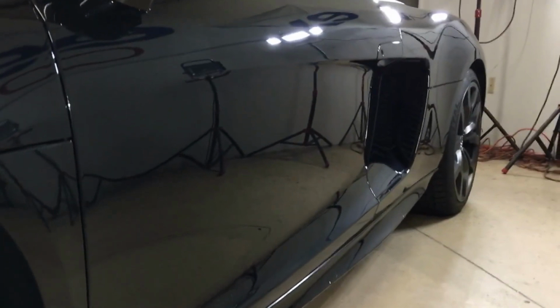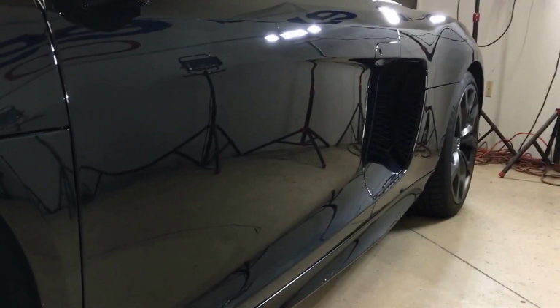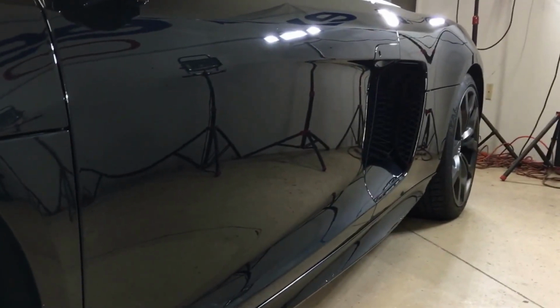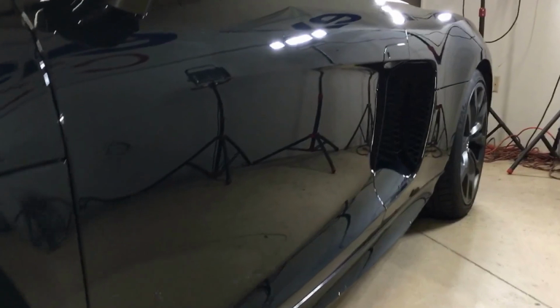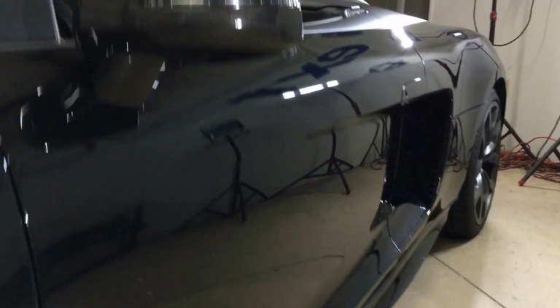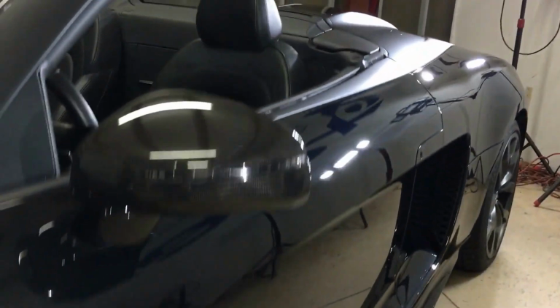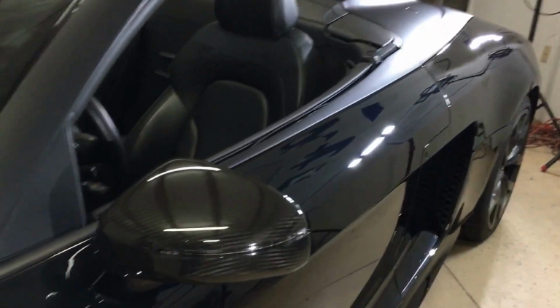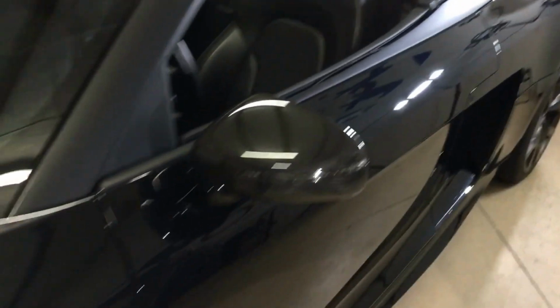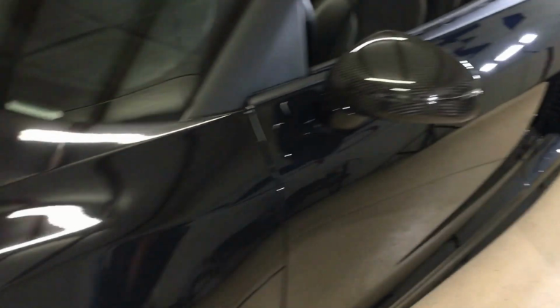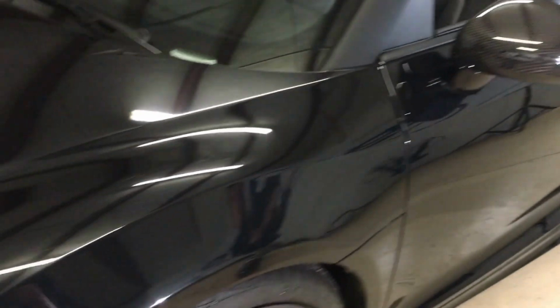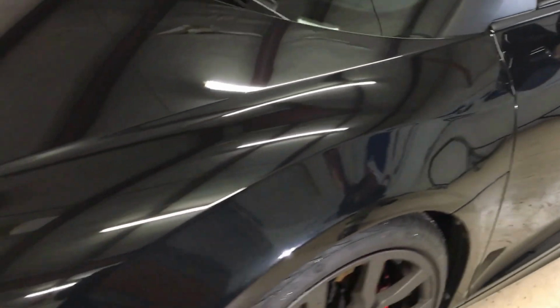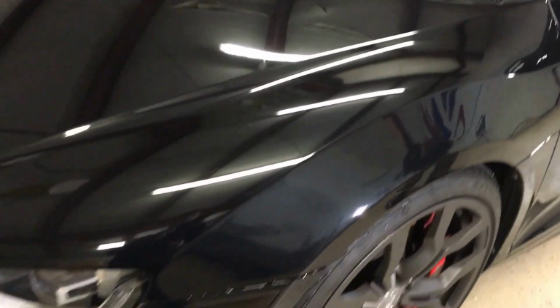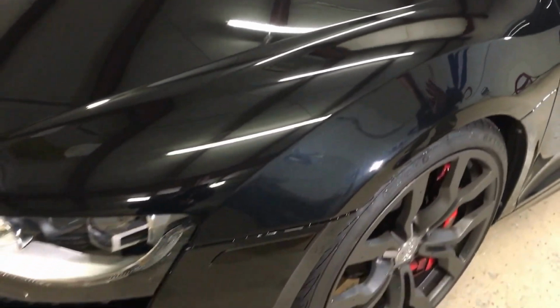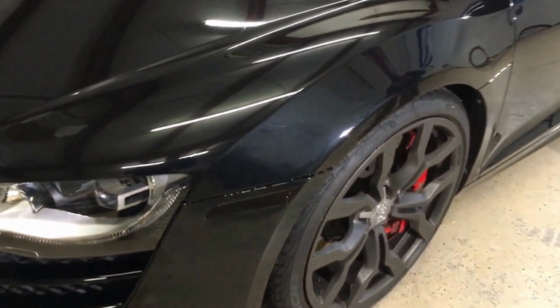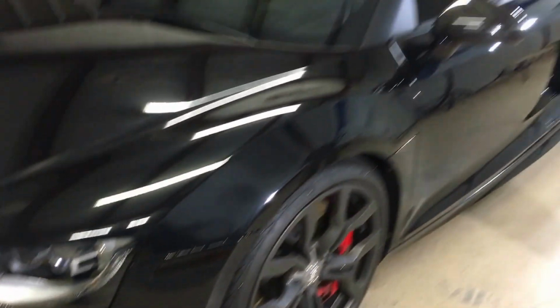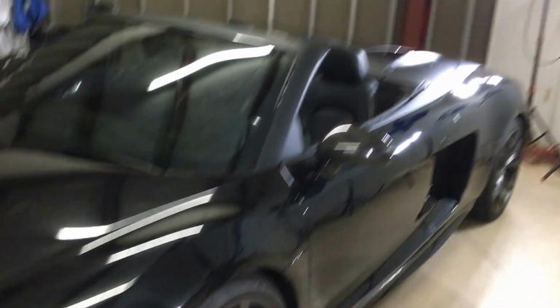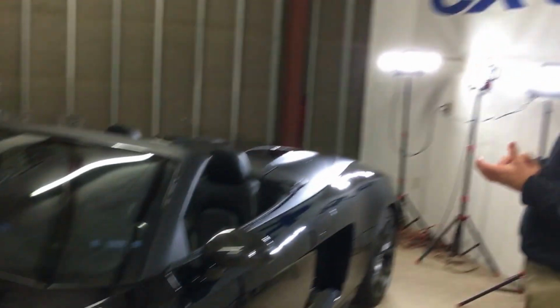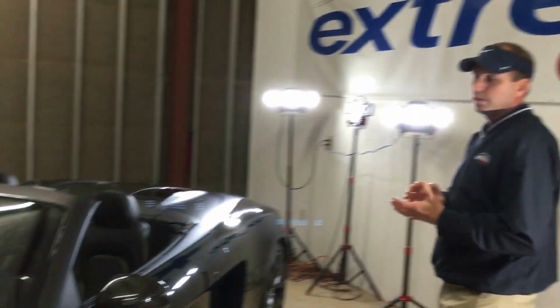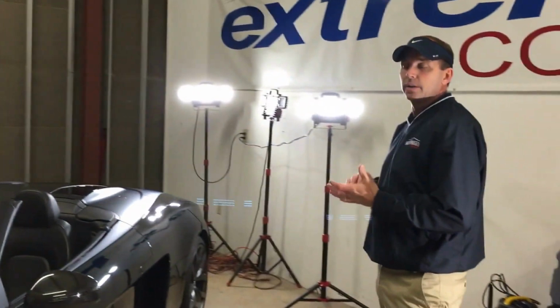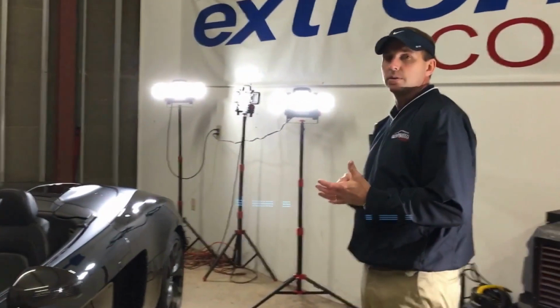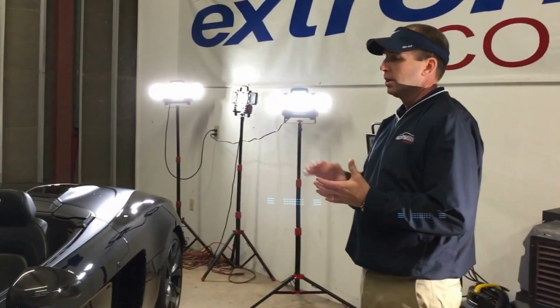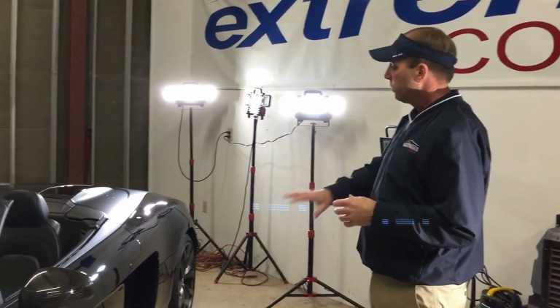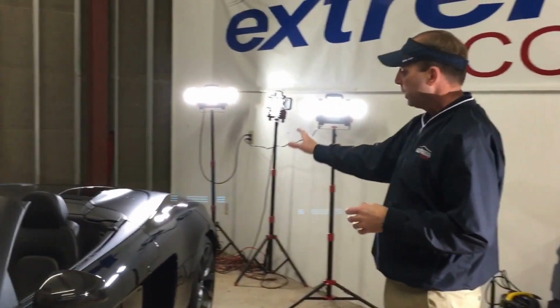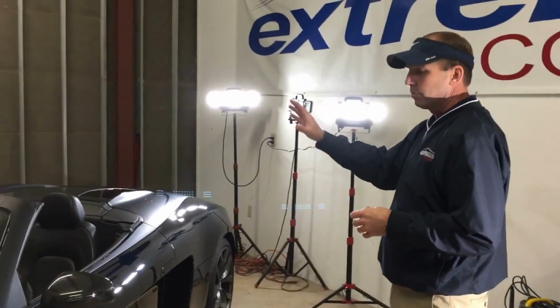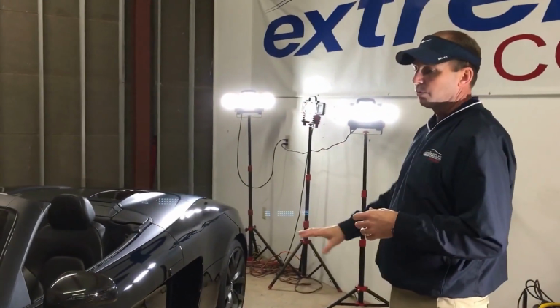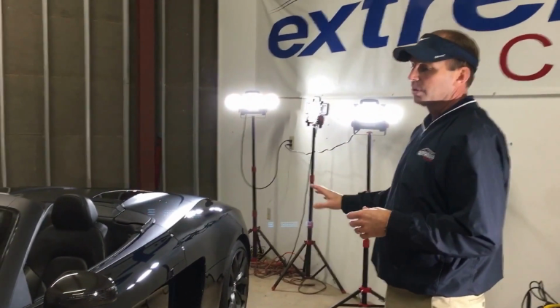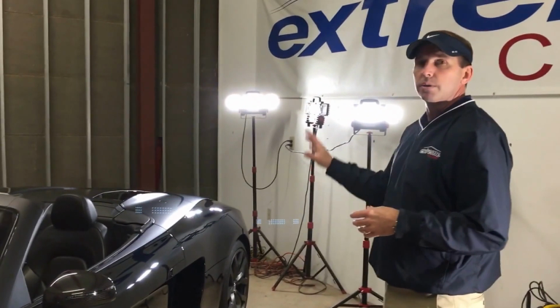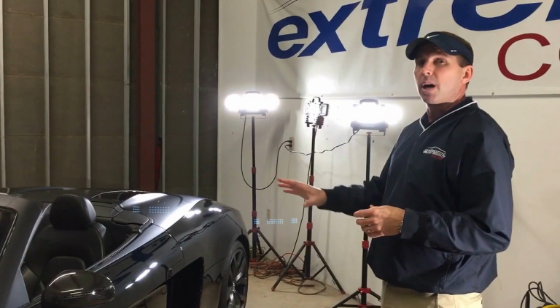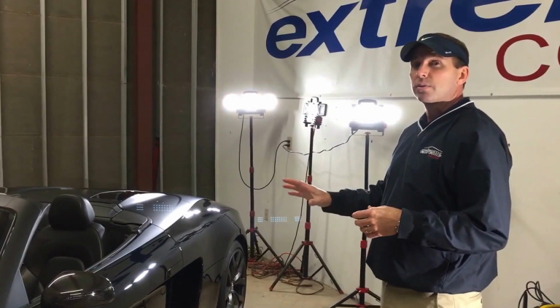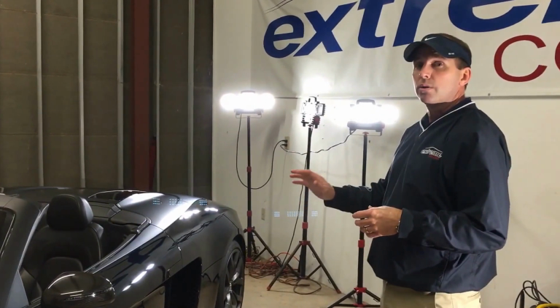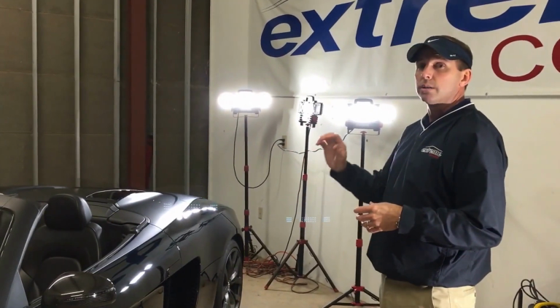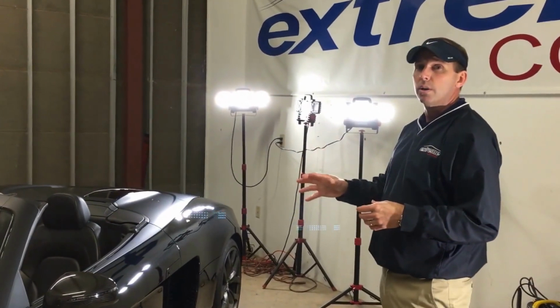We do wet sand and buff any of the scratches that are on the car, and then we also do a compound where we use a dual-action Italian polisher to compound the paint to remove swirls. Then we did a polish on the car.